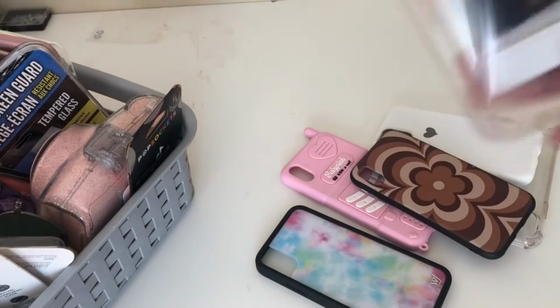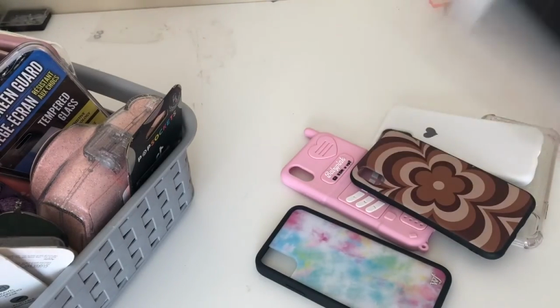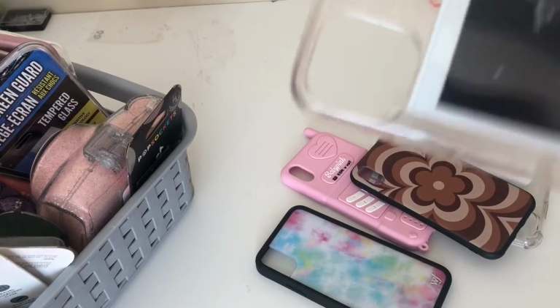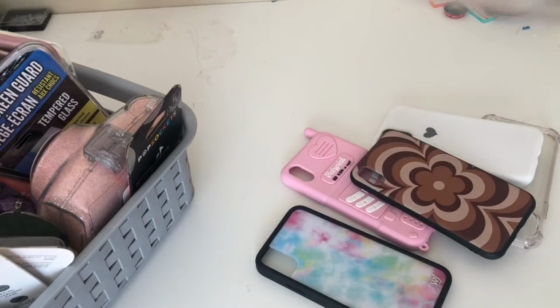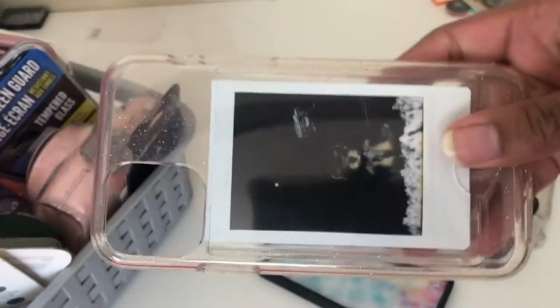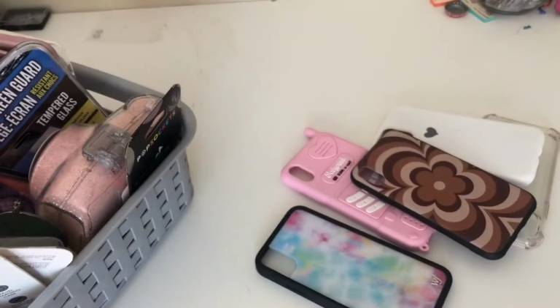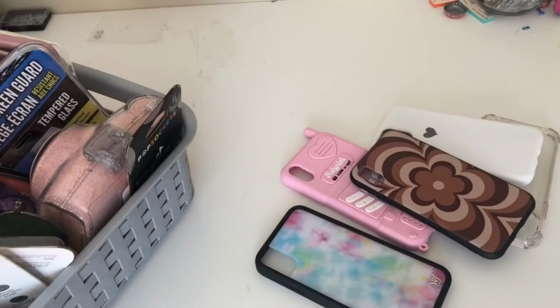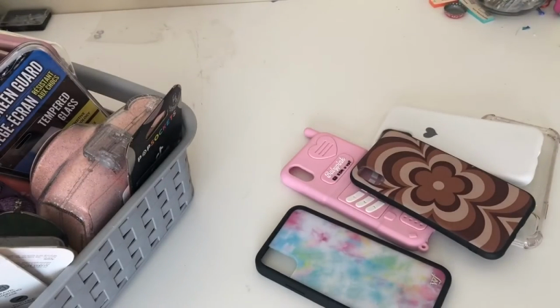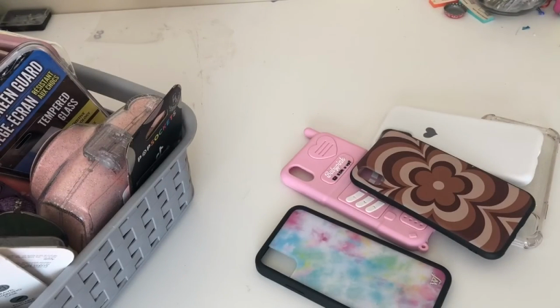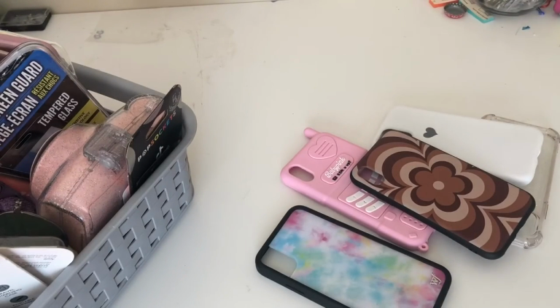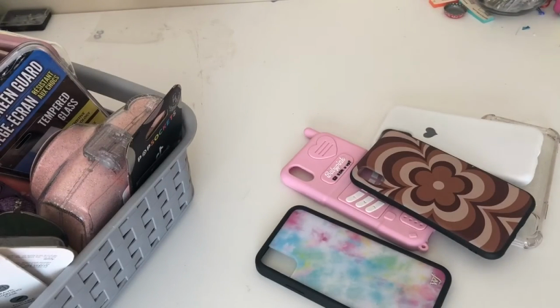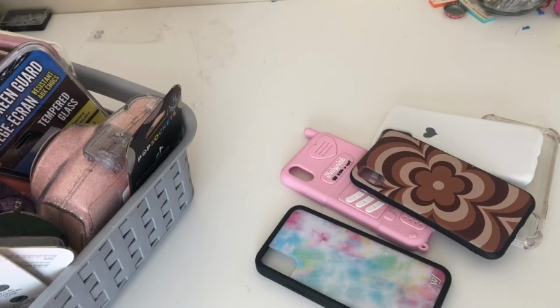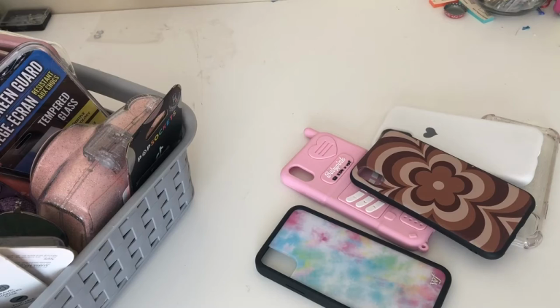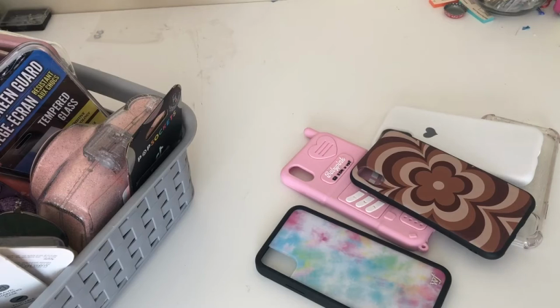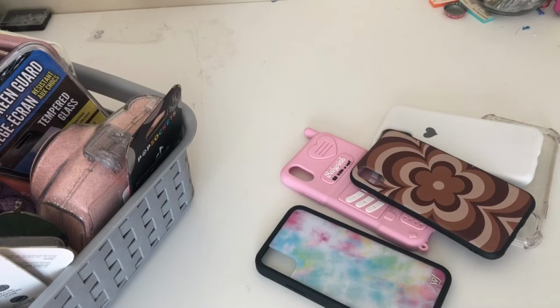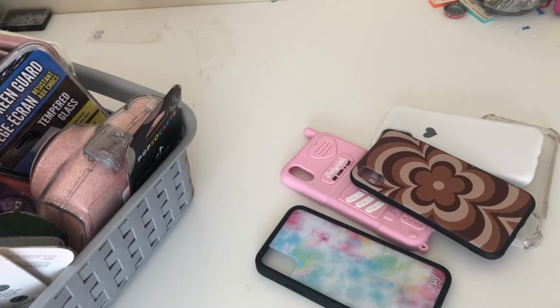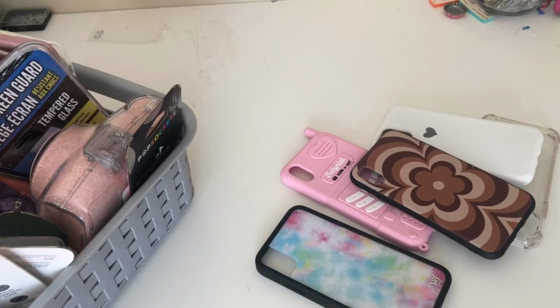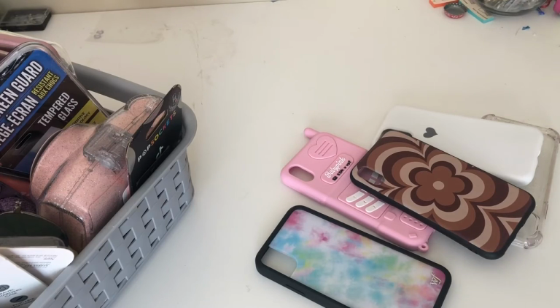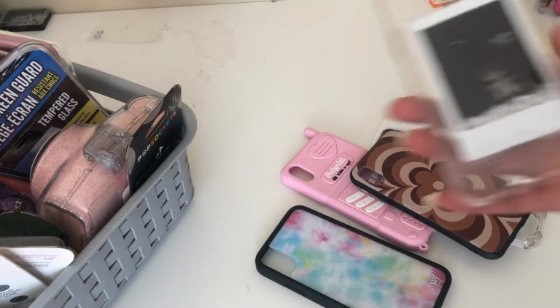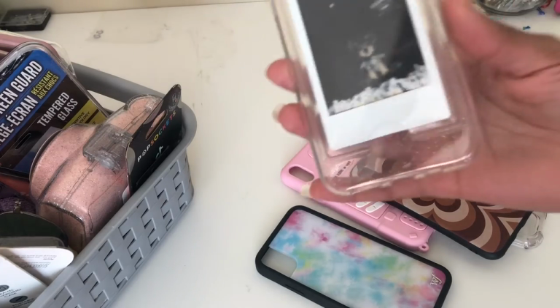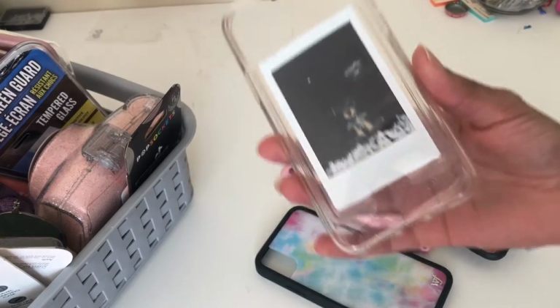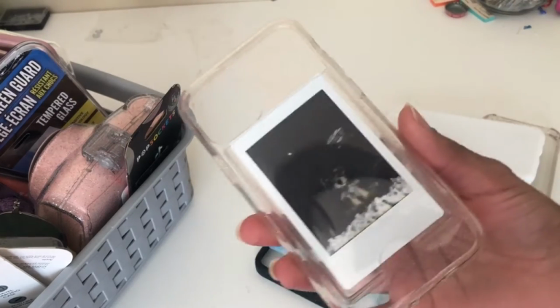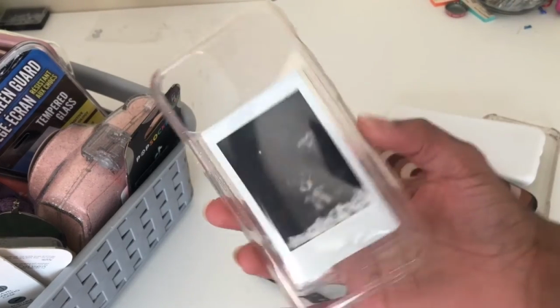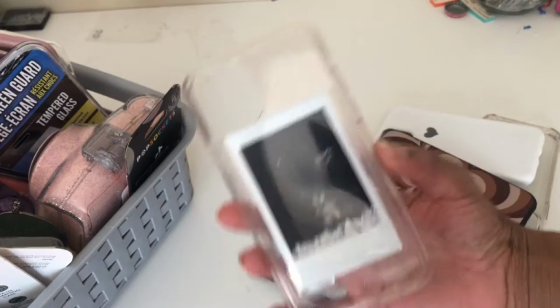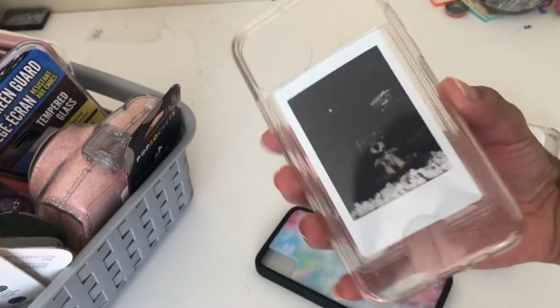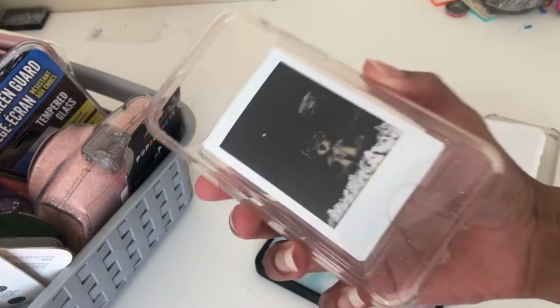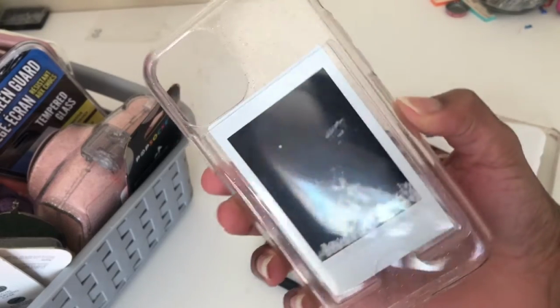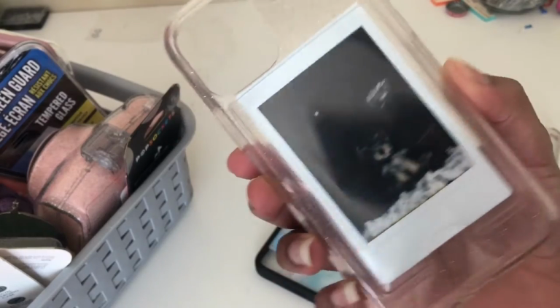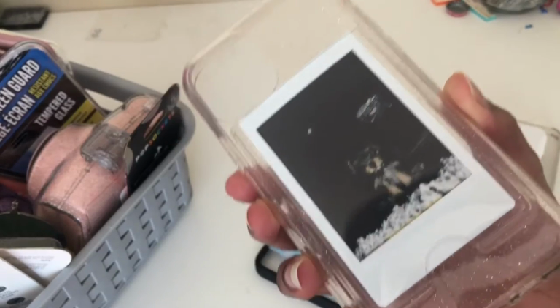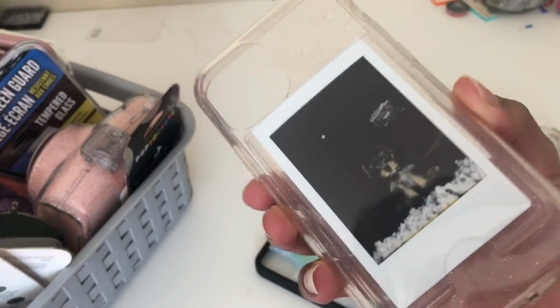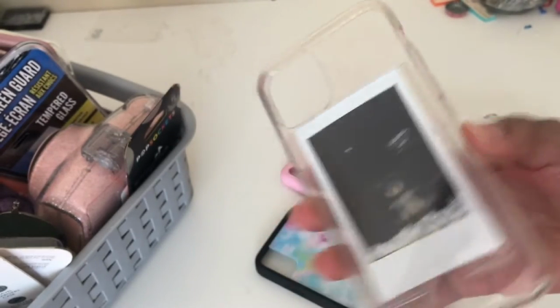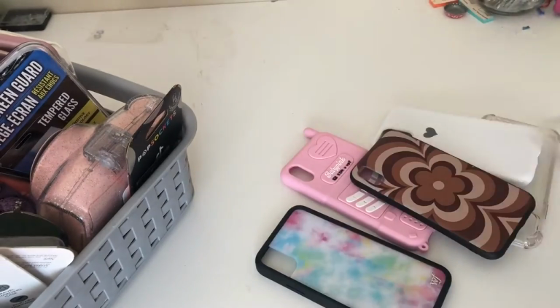I have an iPhone X, if you didn't know. But you can also use an iPhone 11 Pro case that fits the iPhone X. So every time I don't see something for iPhone X because it's an older phone, I always just look for the 11 Pro and they most likely have that.